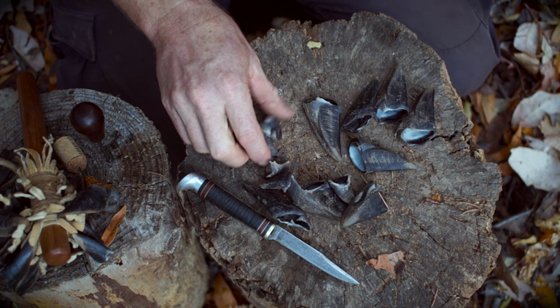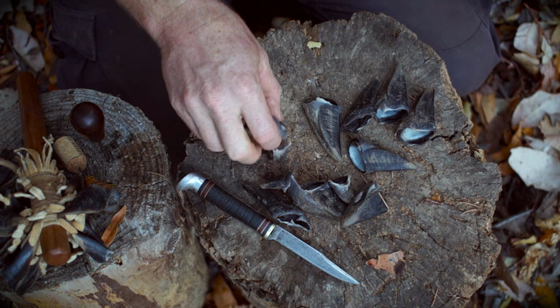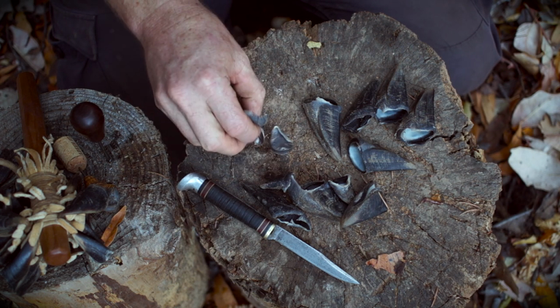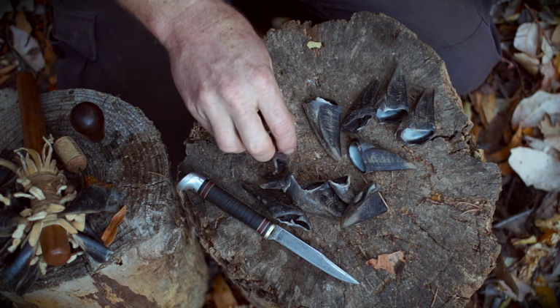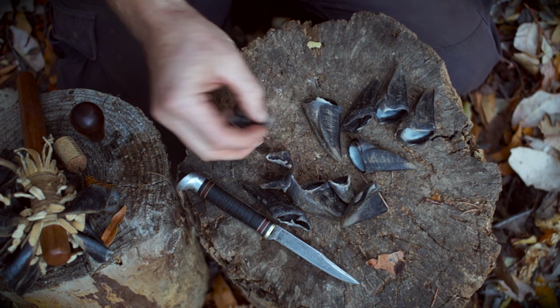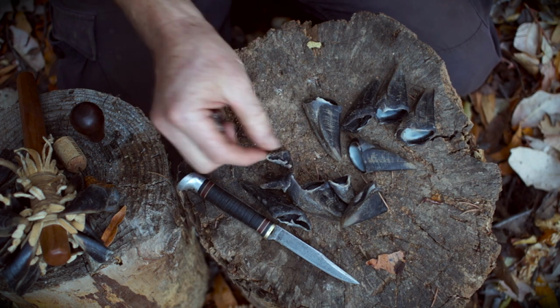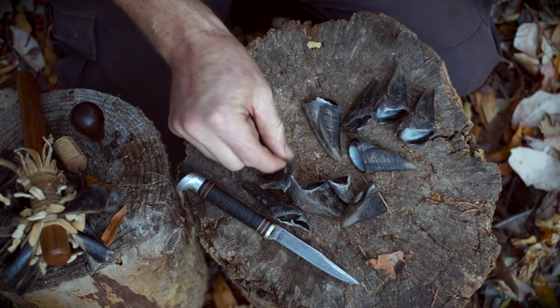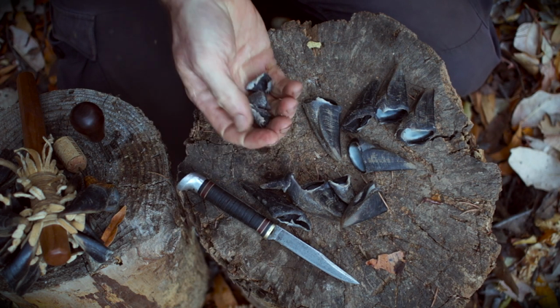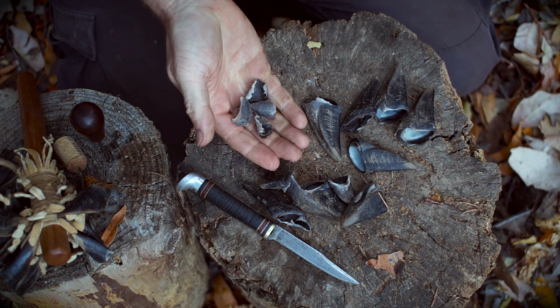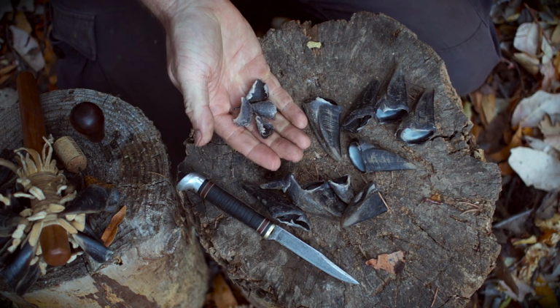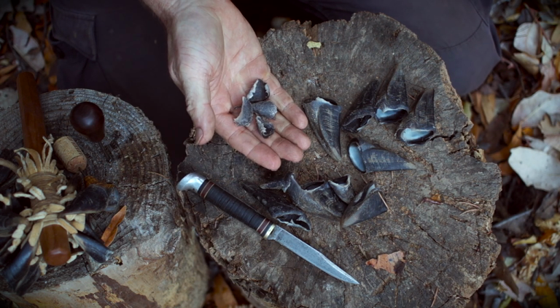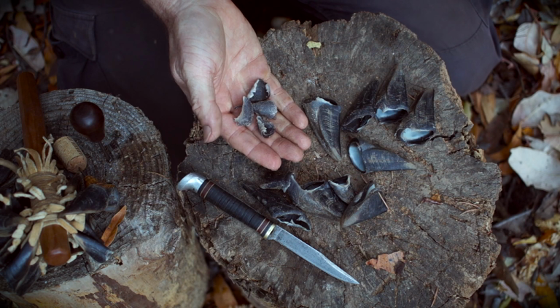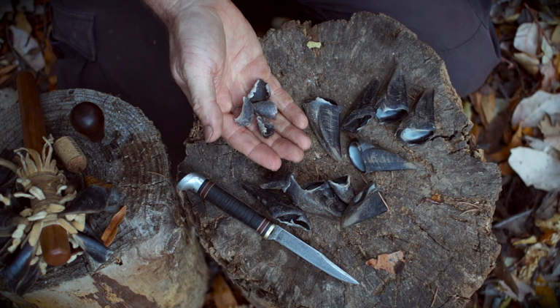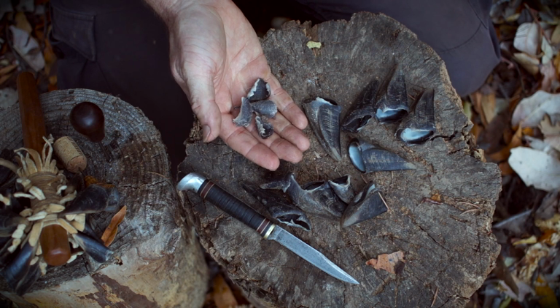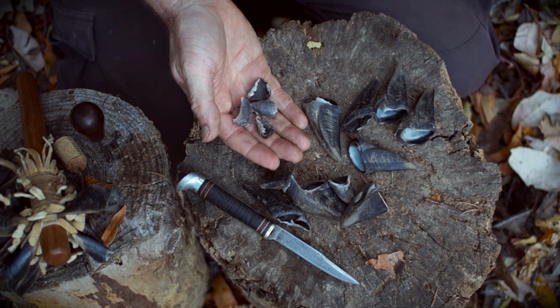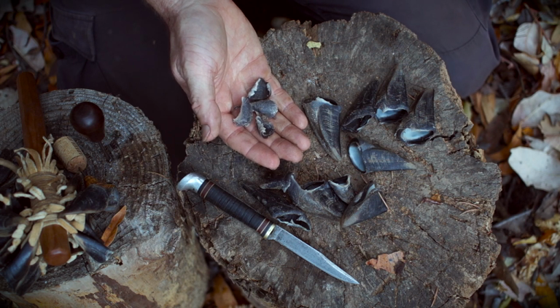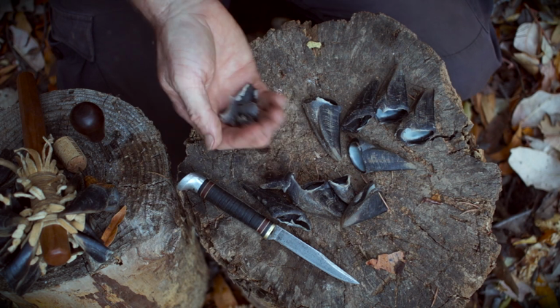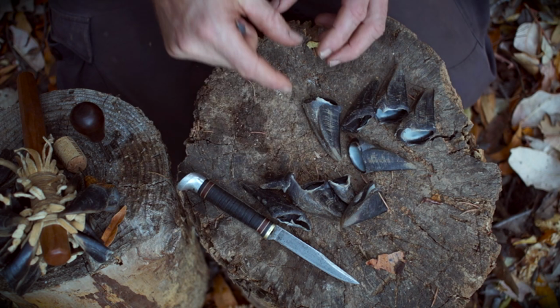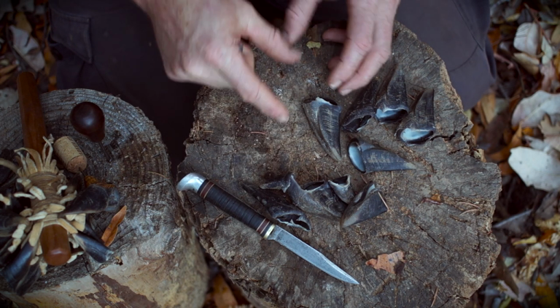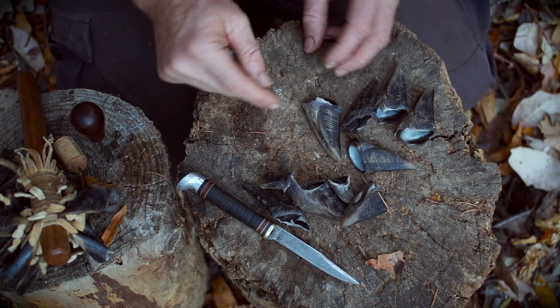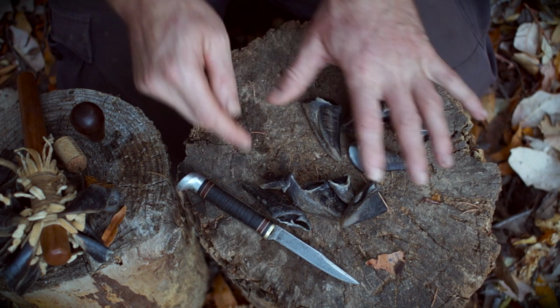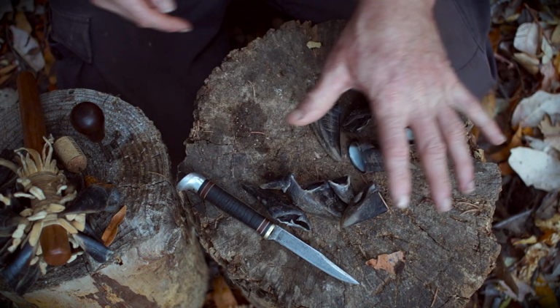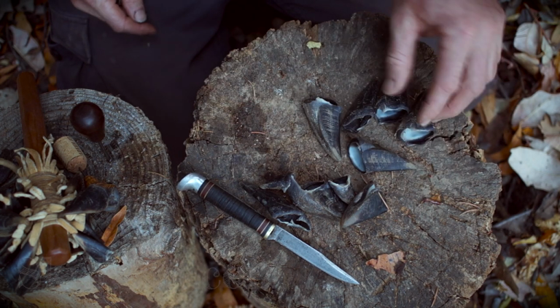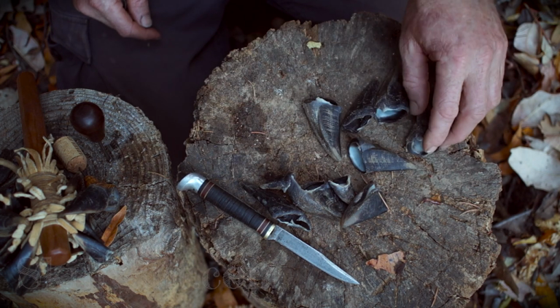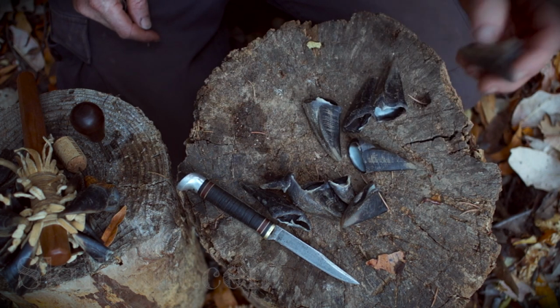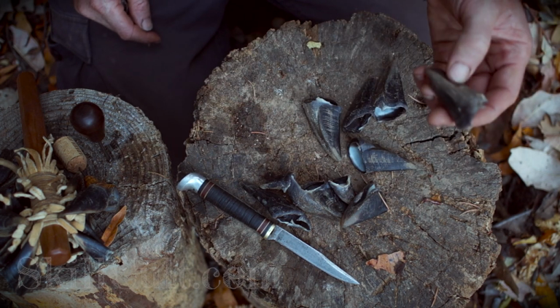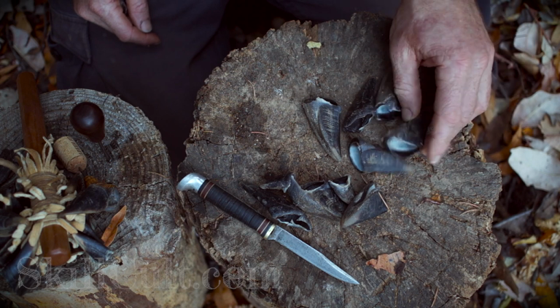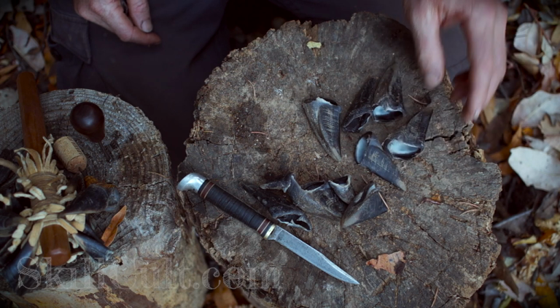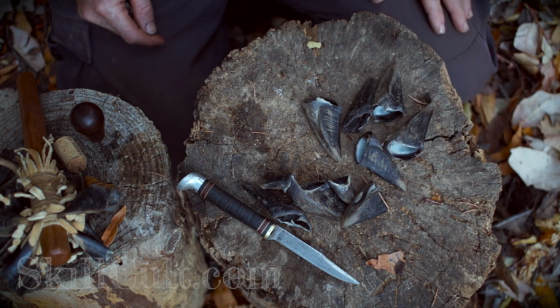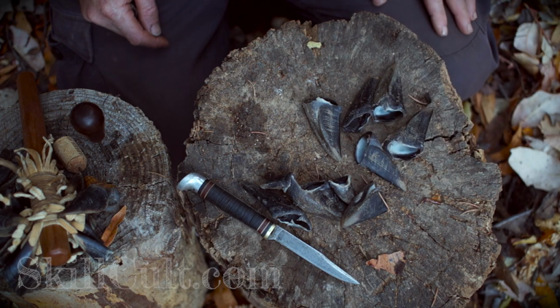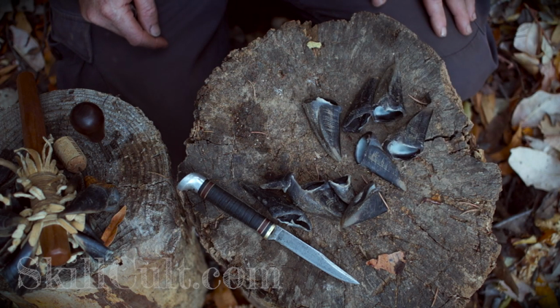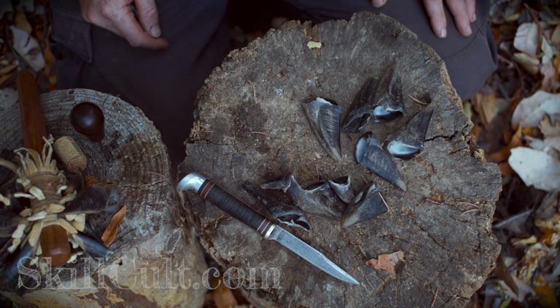One last thing: you can't make glue out of these hooves. They're keratin, not collagen. Hoof glue is kind of a misnomer — it's actually the lower feet and everything else but this part that's made into glue.